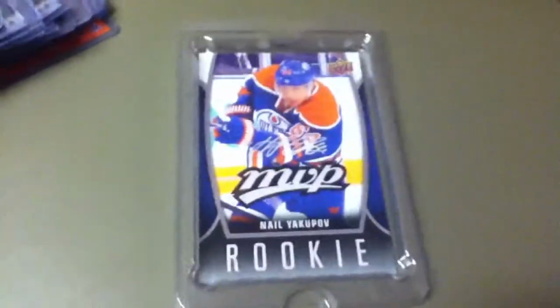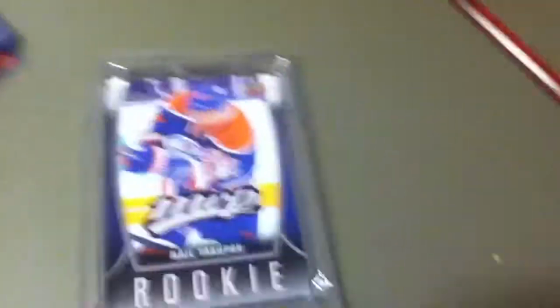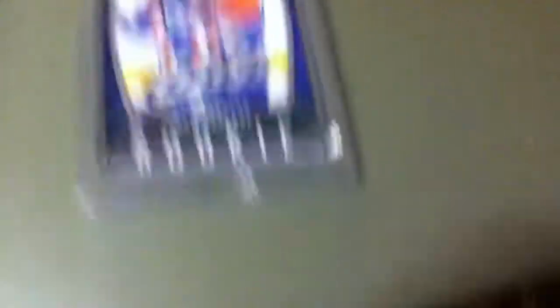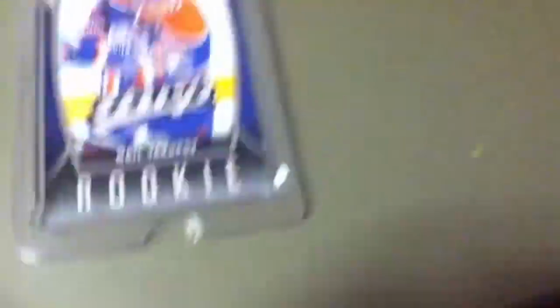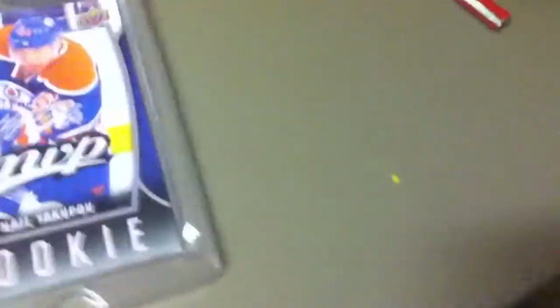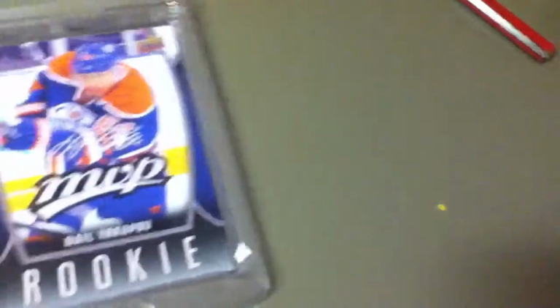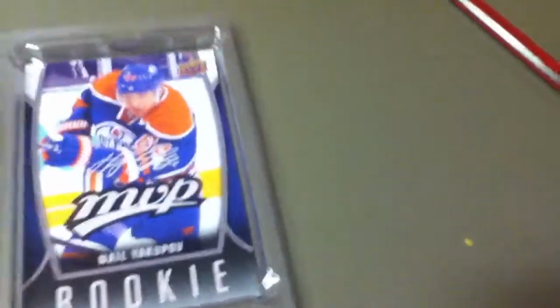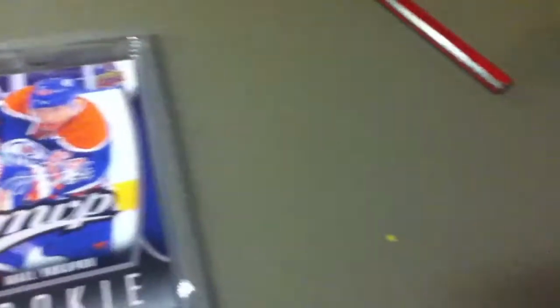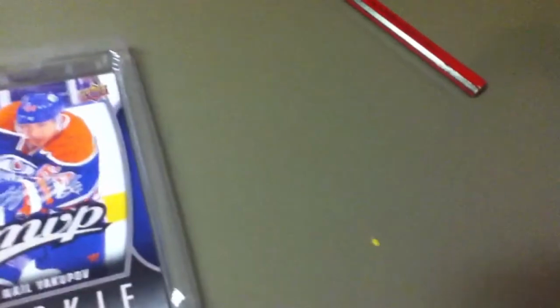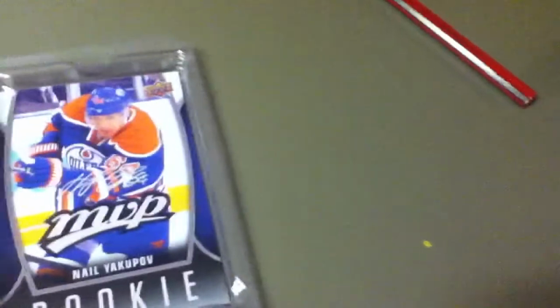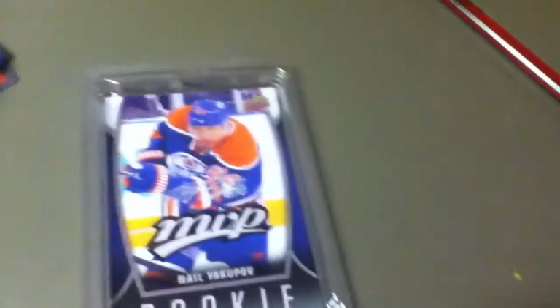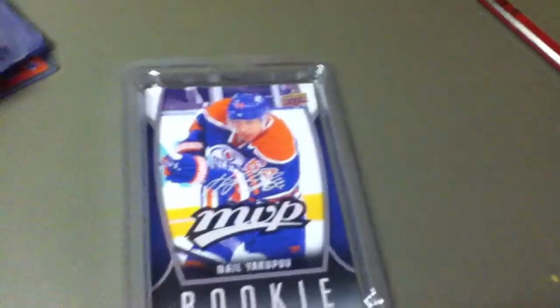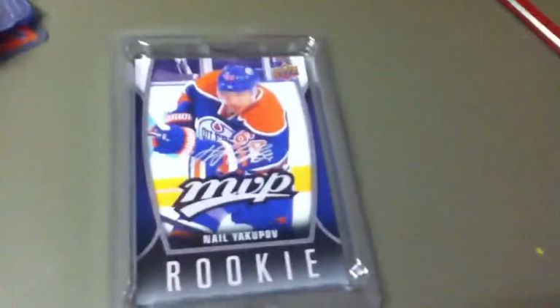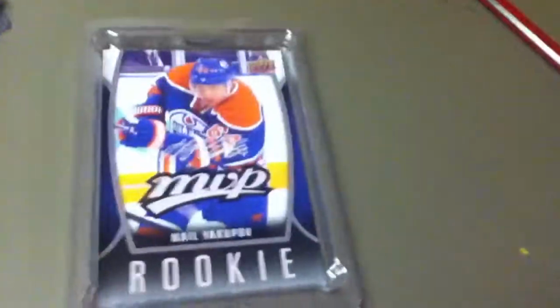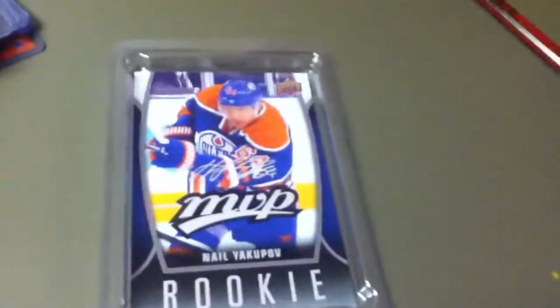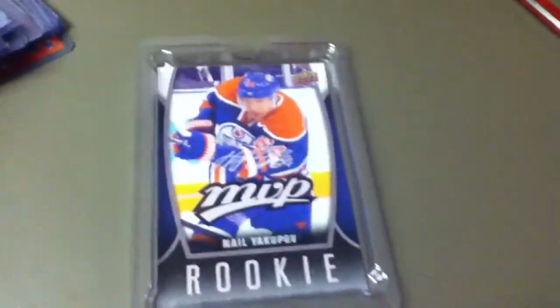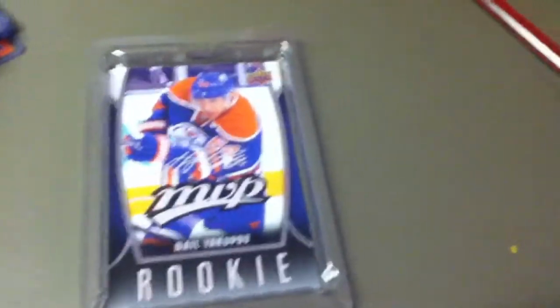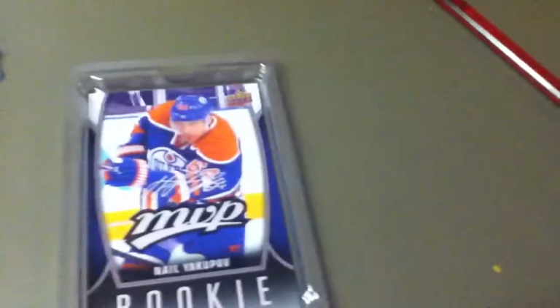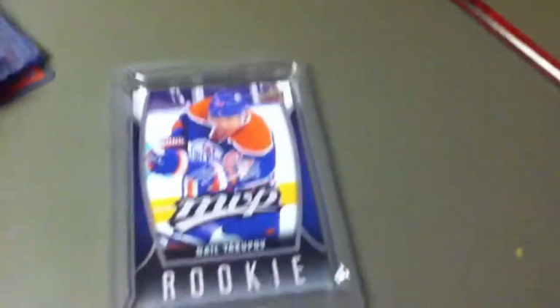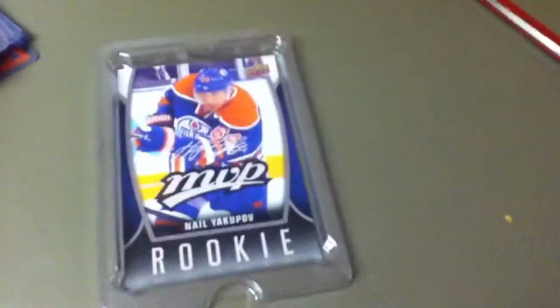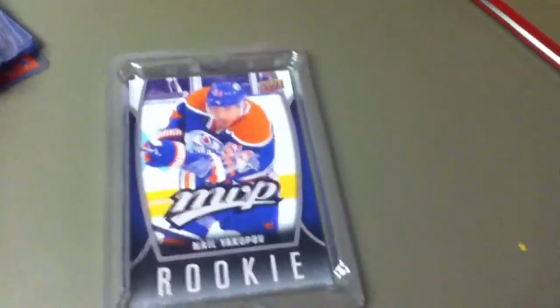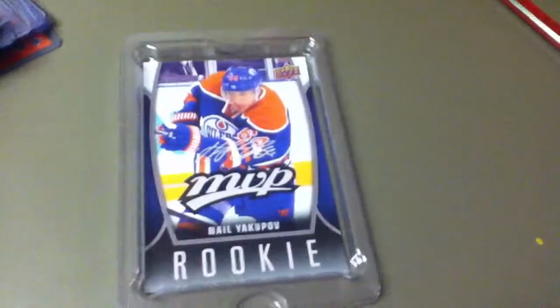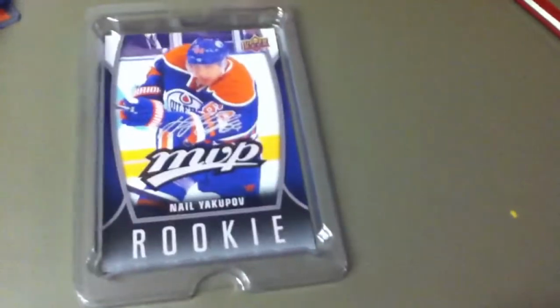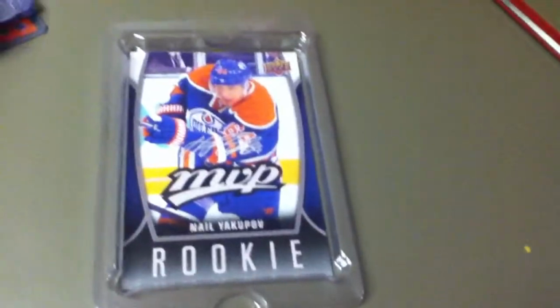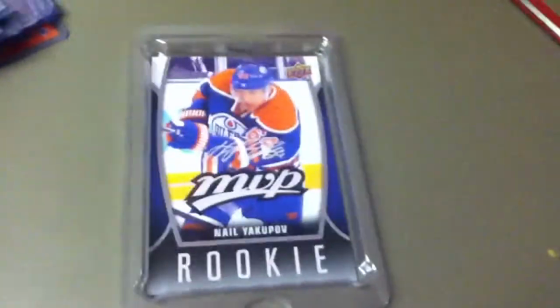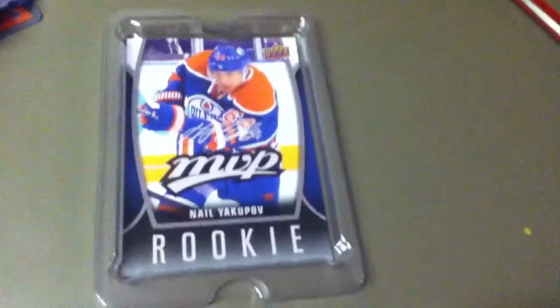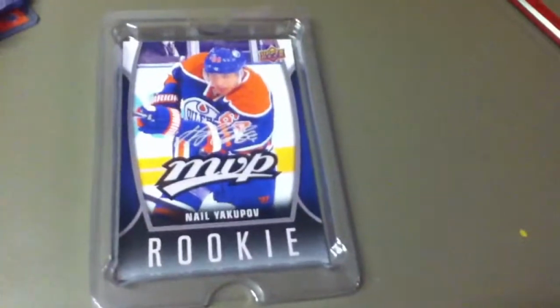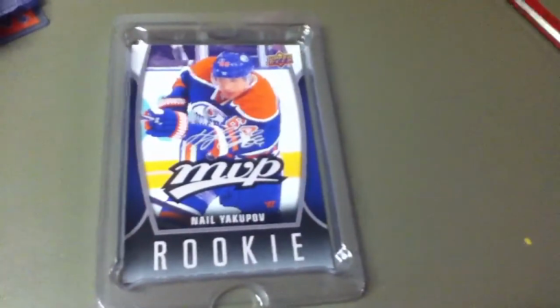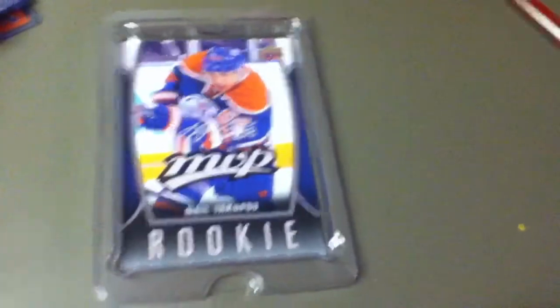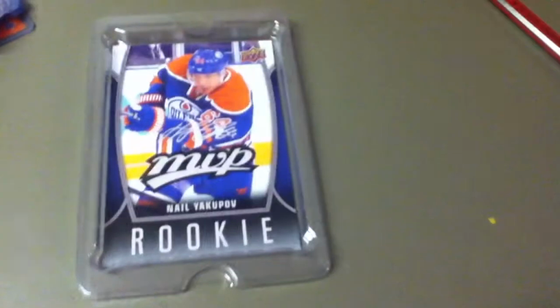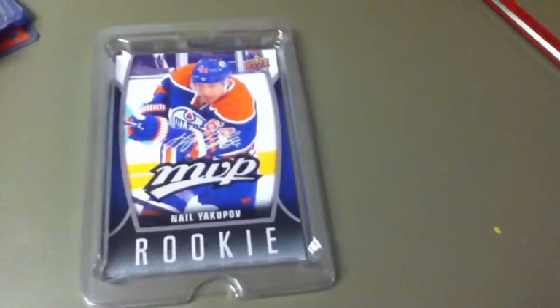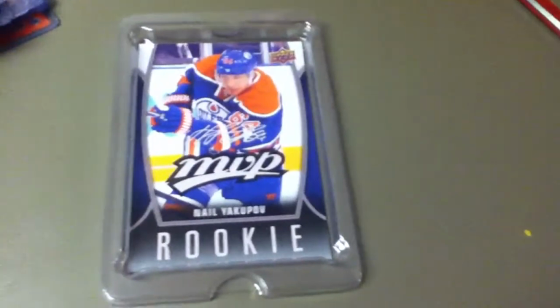Okay YouTube, what's going on? This is CardsCanada. I'm back today — Christmas break. I'd like to wish everyone a Merry Christmas if you celebrate Christmas, and if not, Happy Holidays and Best New Year. So today I have a video.